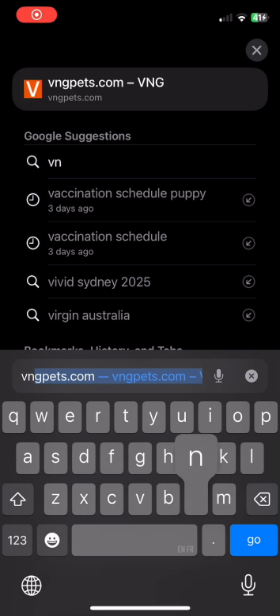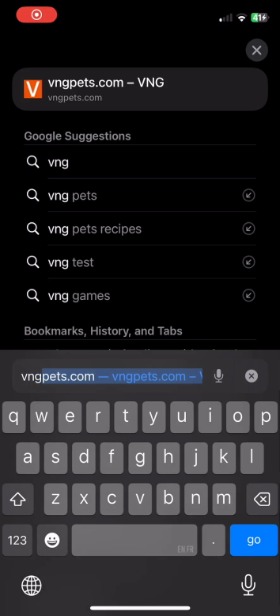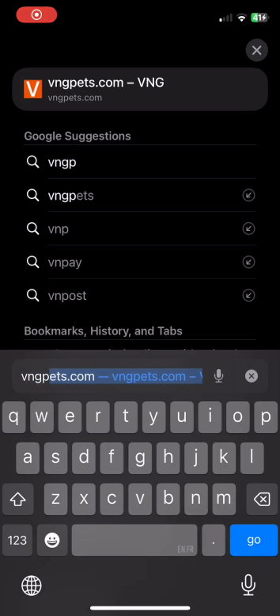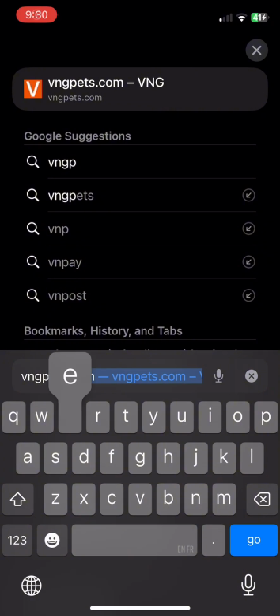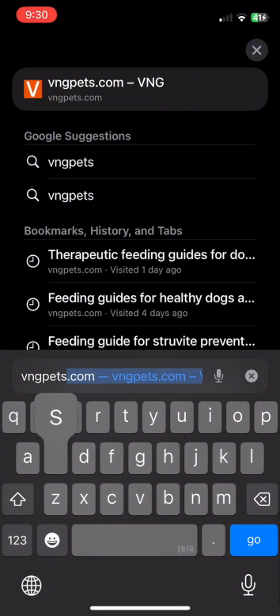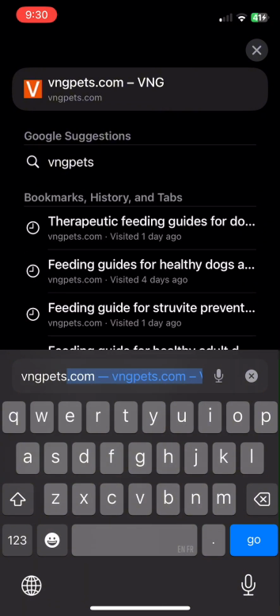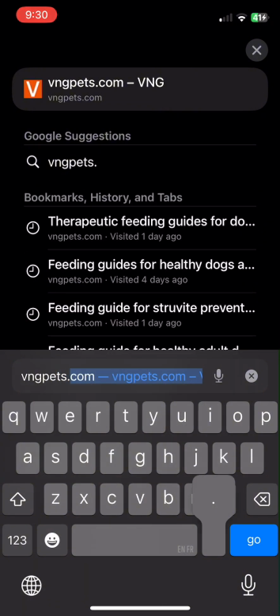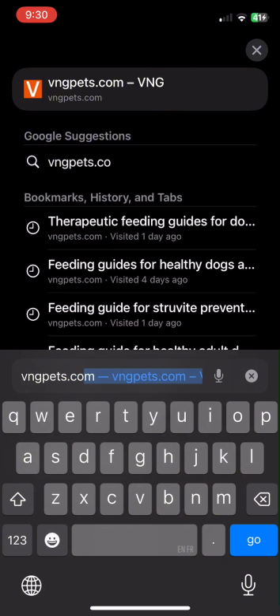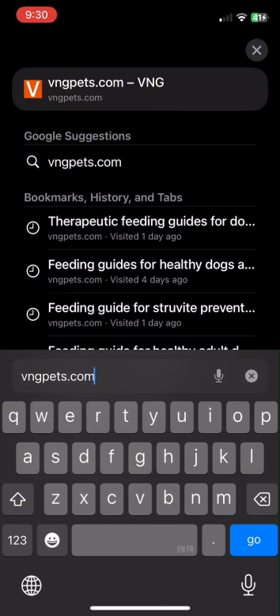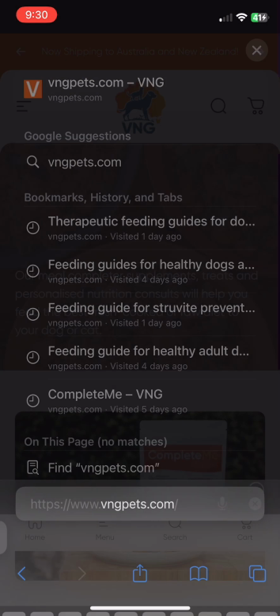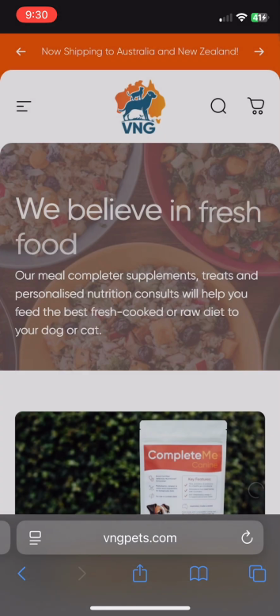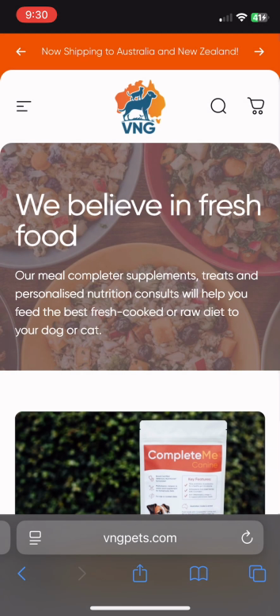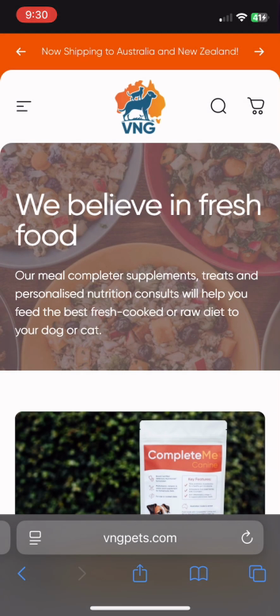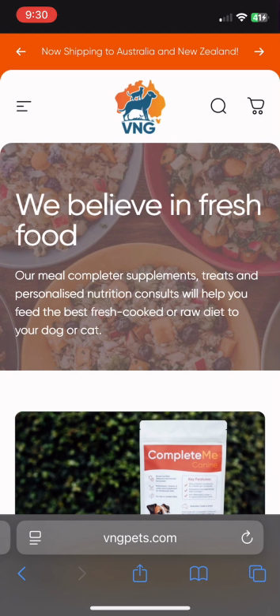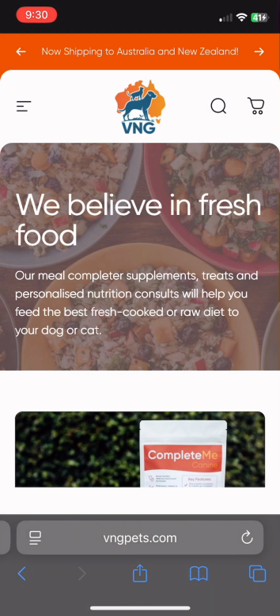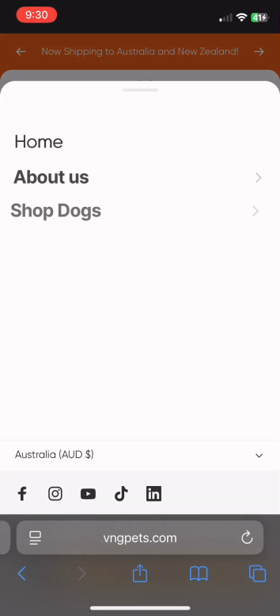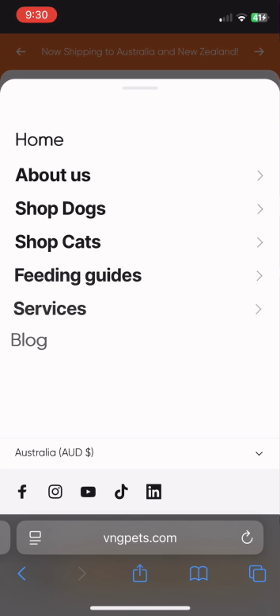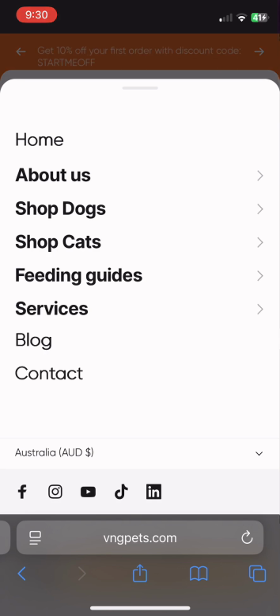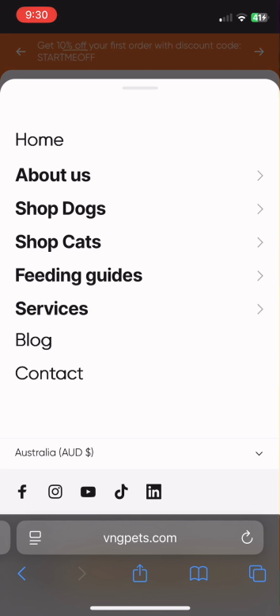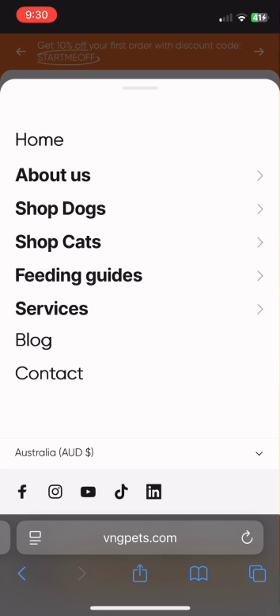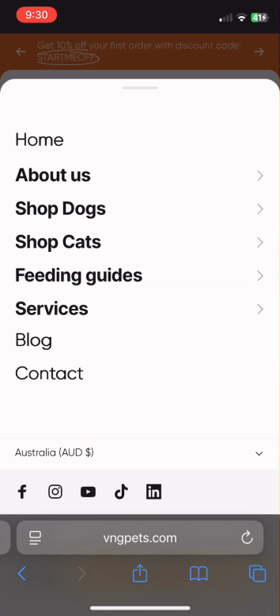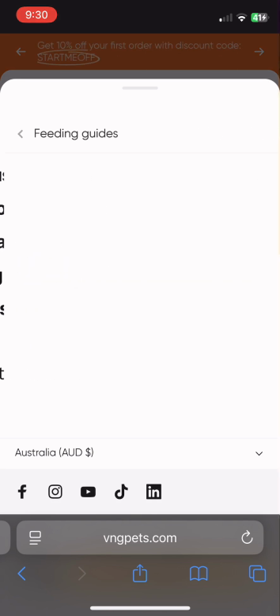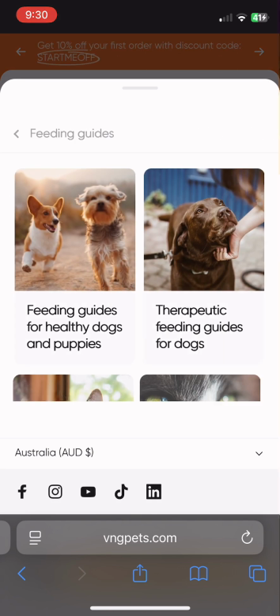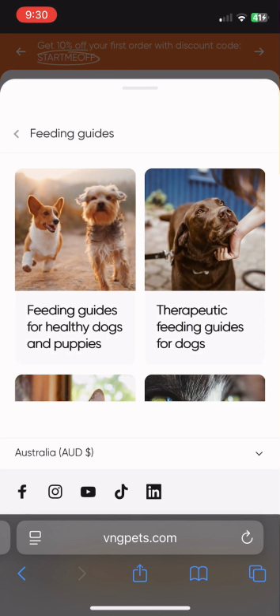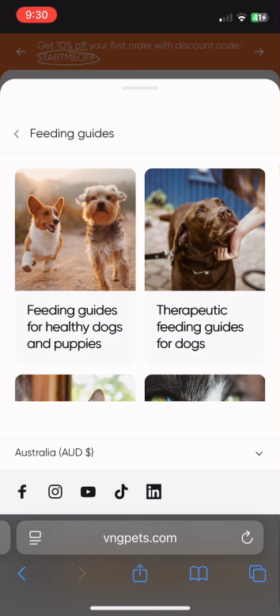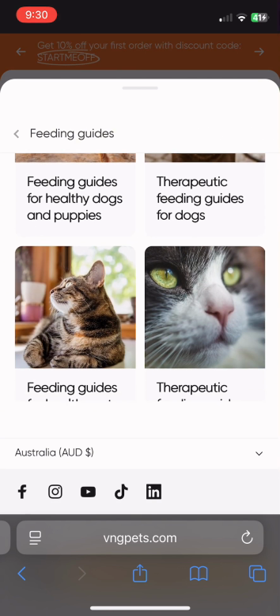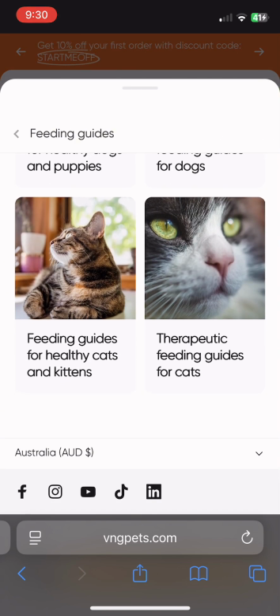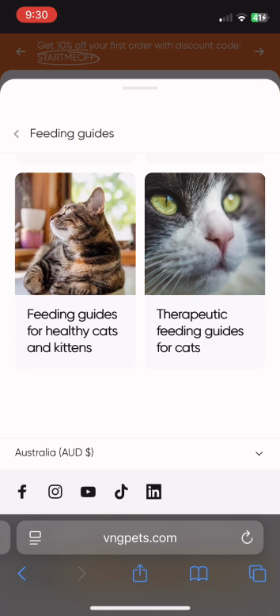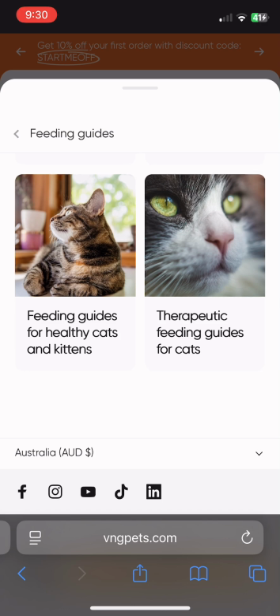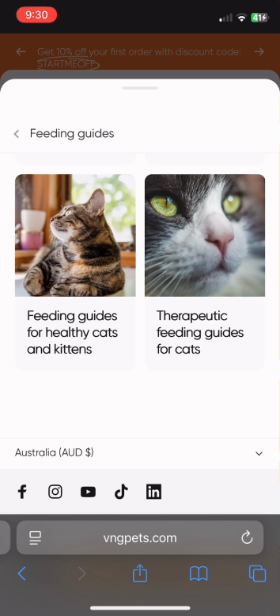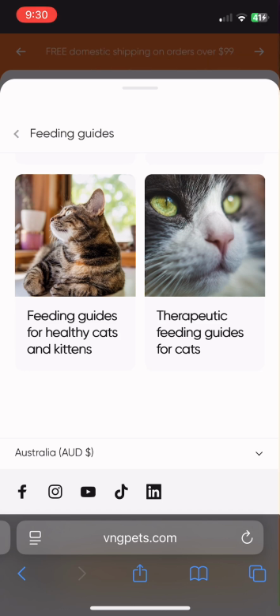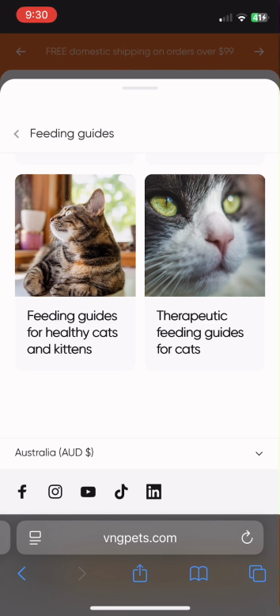So to start, hop on to vngpets.com. Then, hover or click on feeding guides. You'll see that we have feeding guides for healthy adult cats and kittens, and therapeutic feeding guides as well.